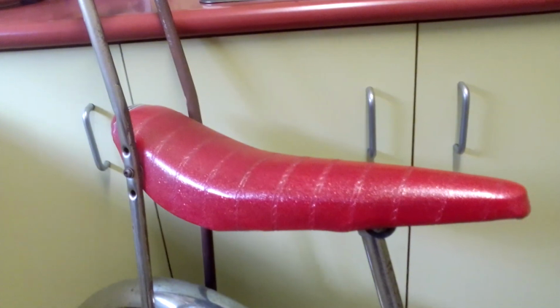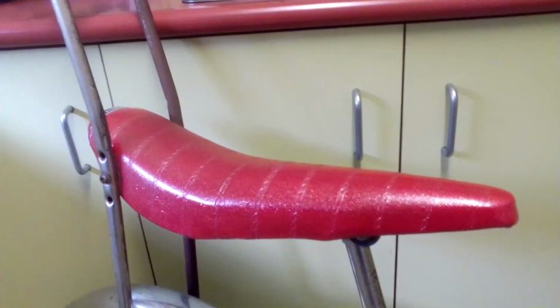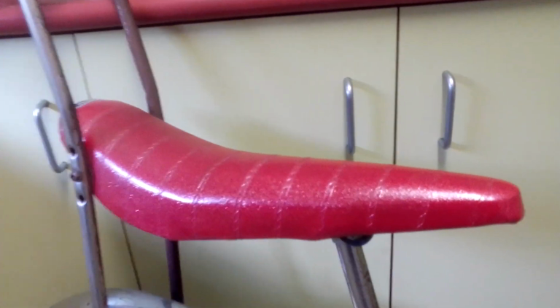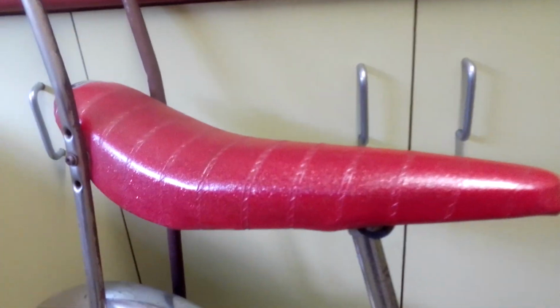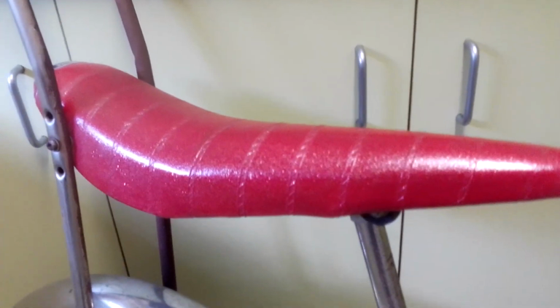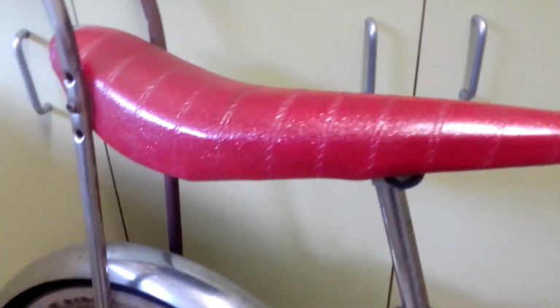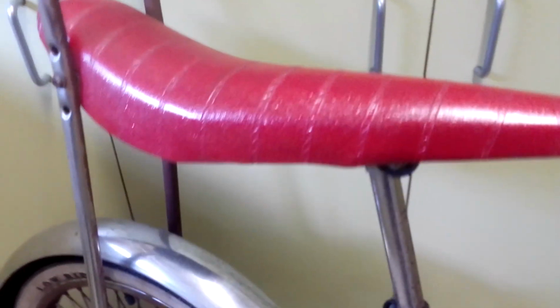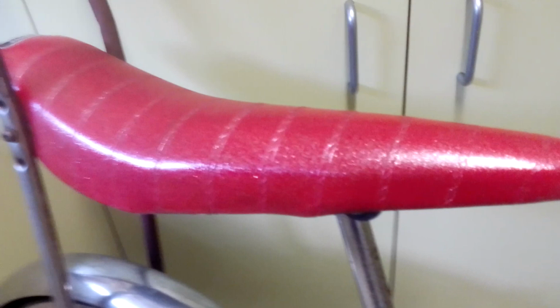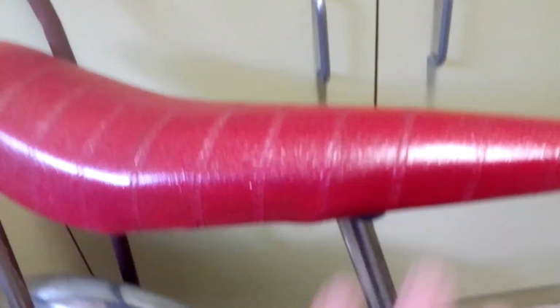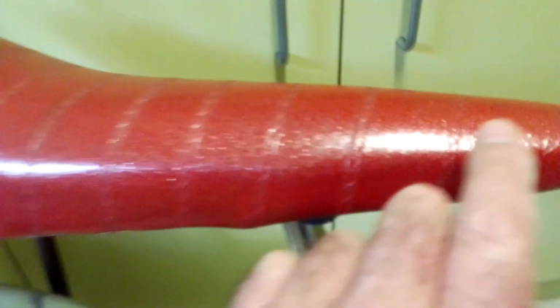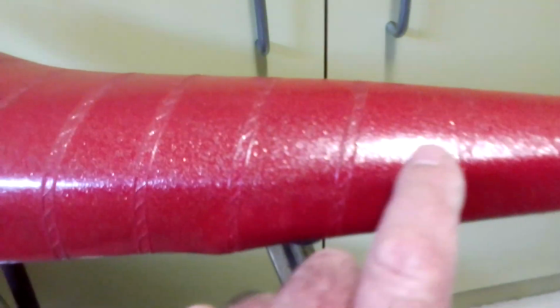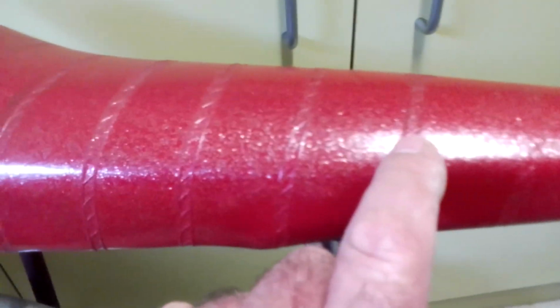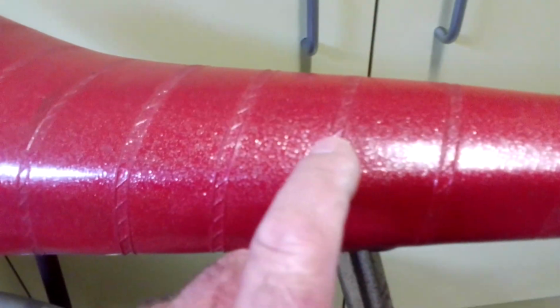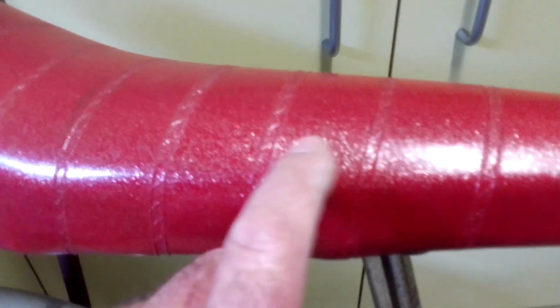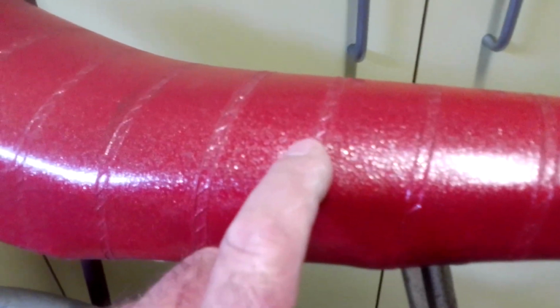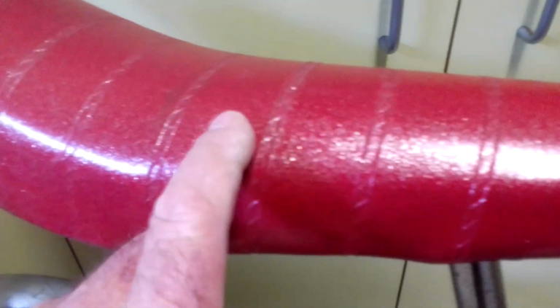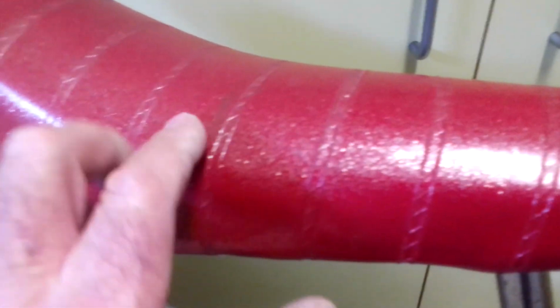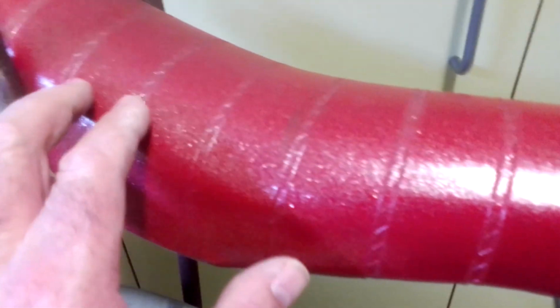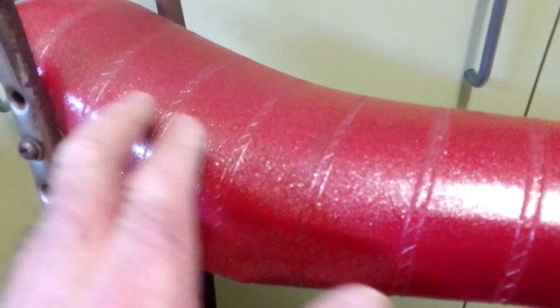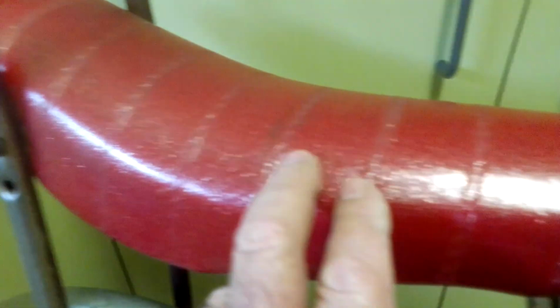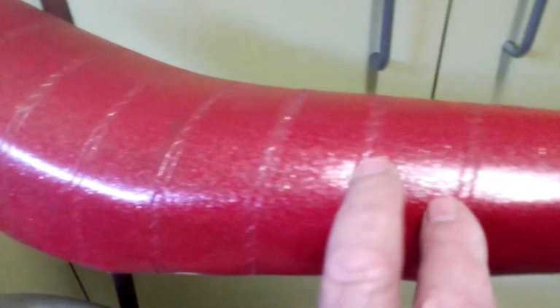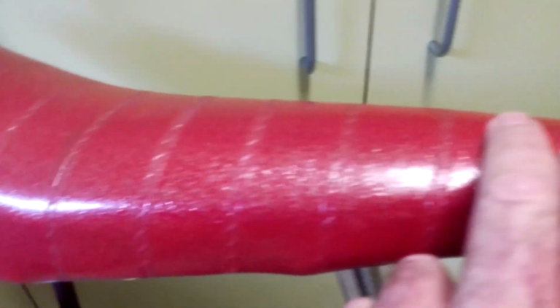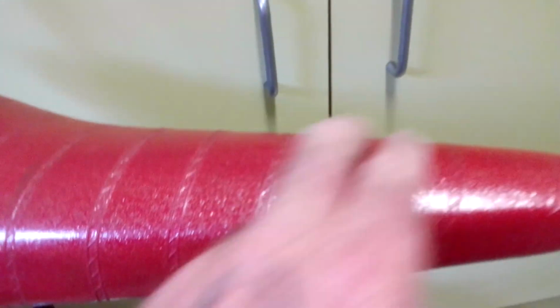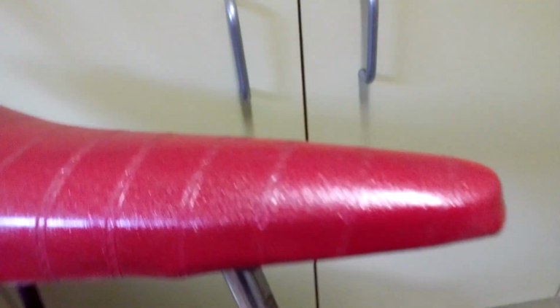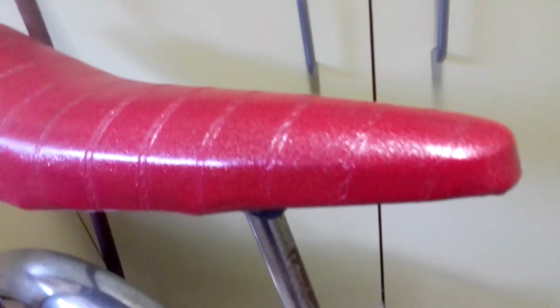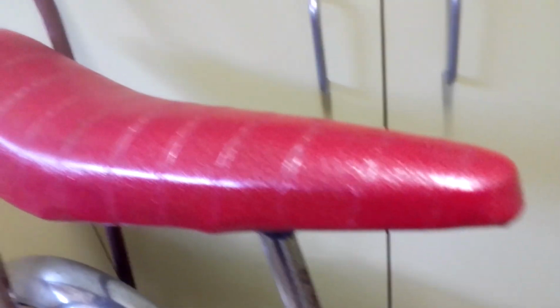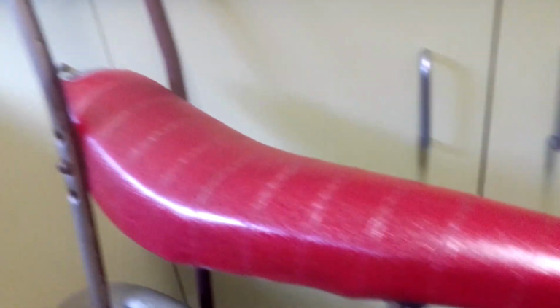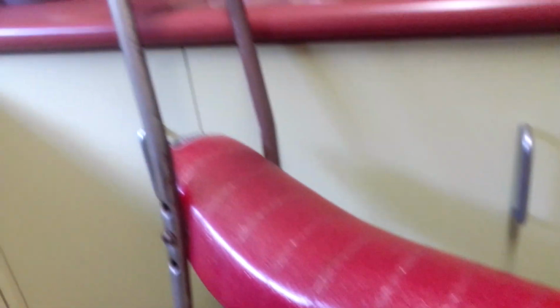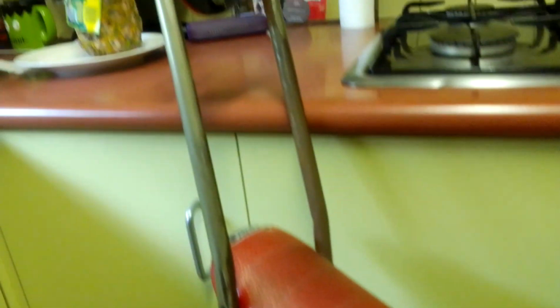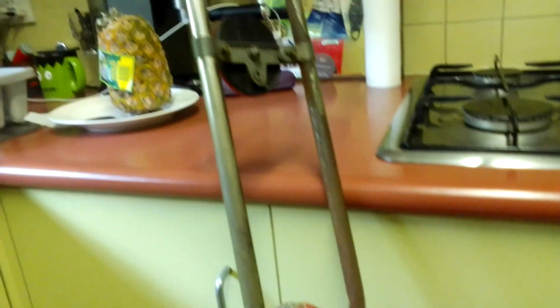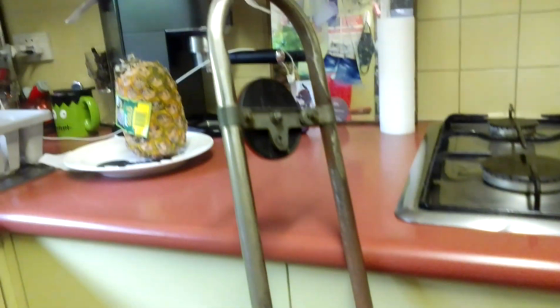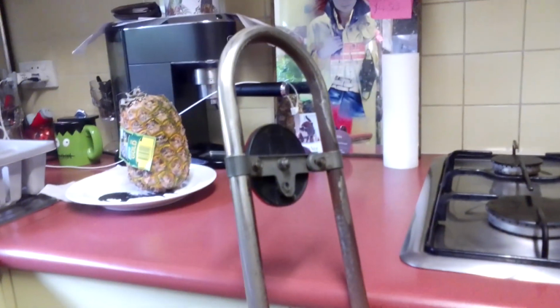The banana seat — this is how they used to come out in the 70s with all the little sprinkles for them, the metallic colour. And a big sissy bar on the back.